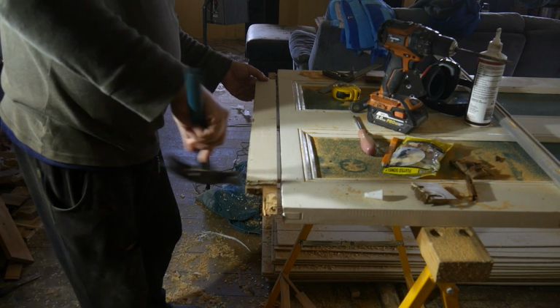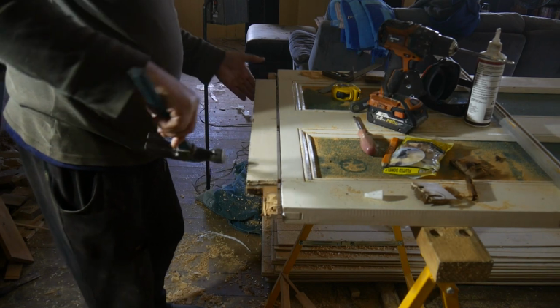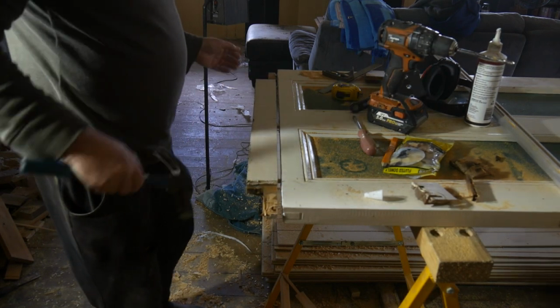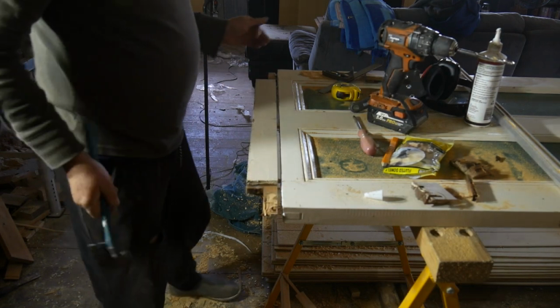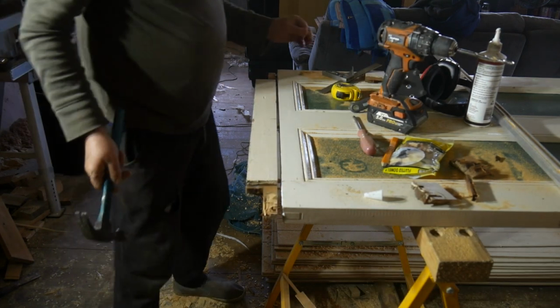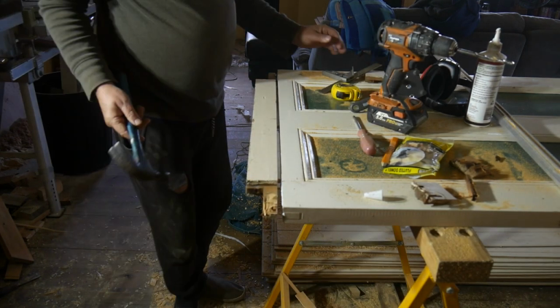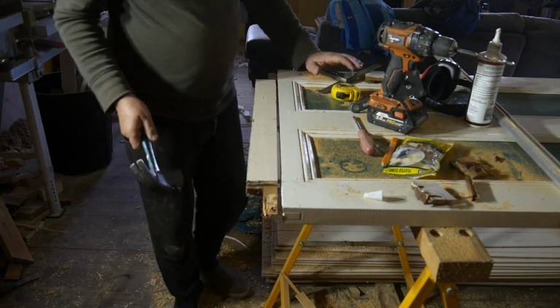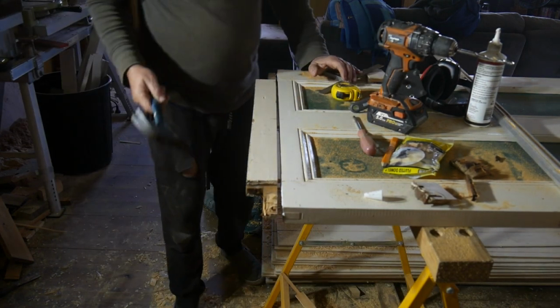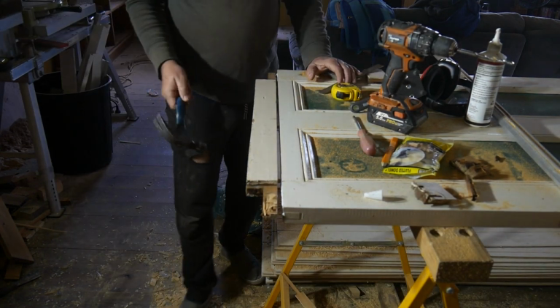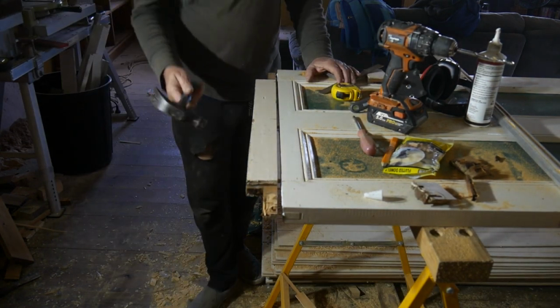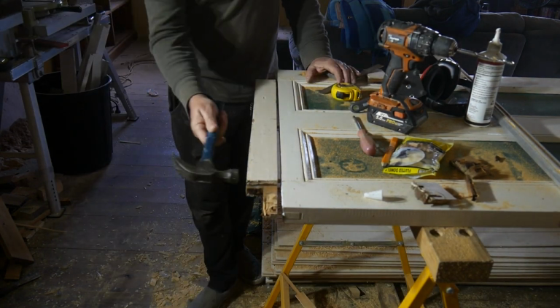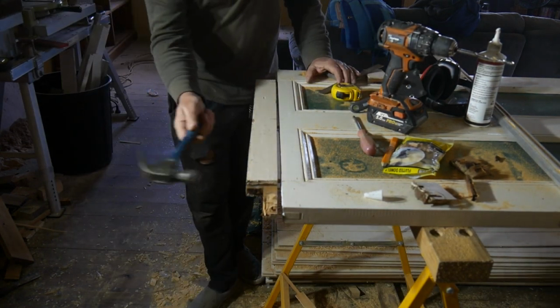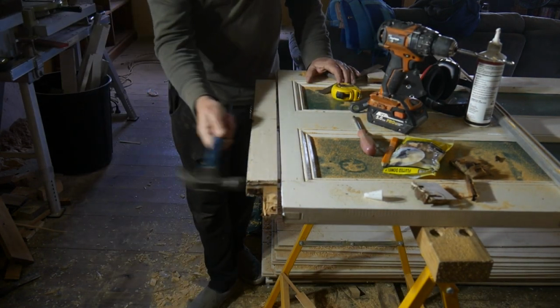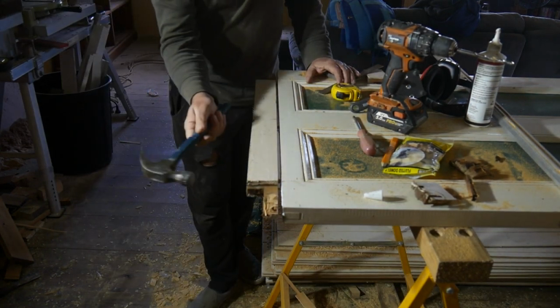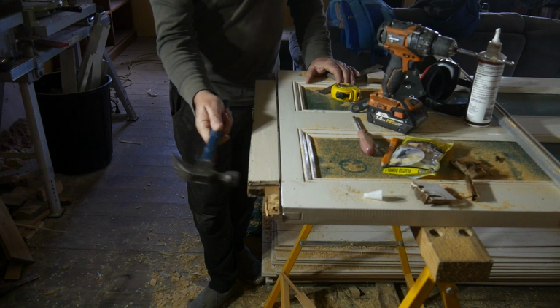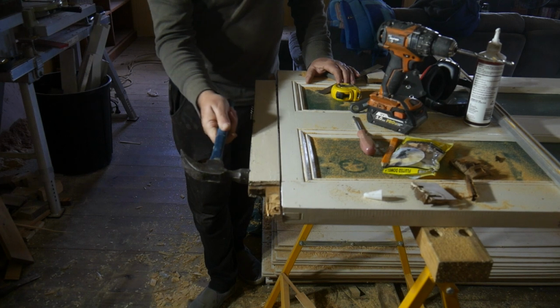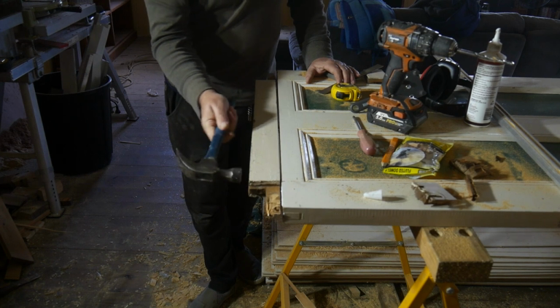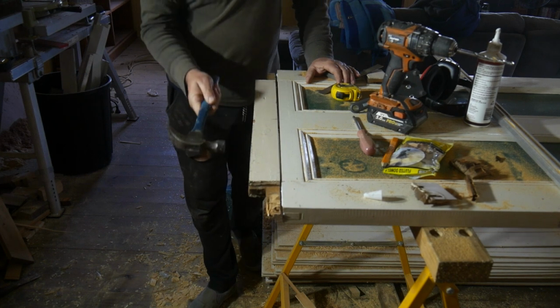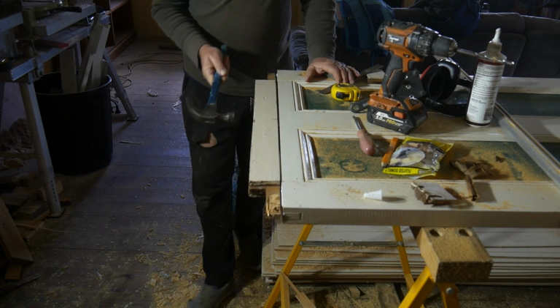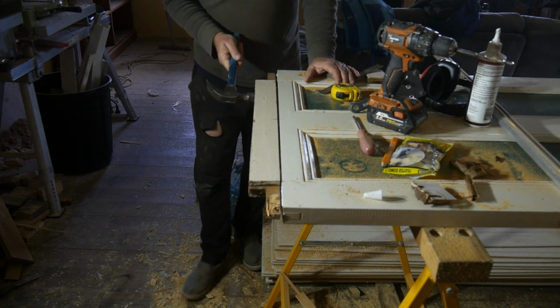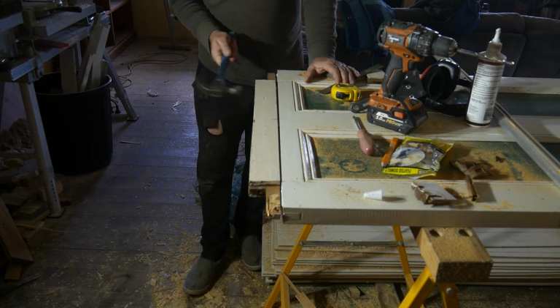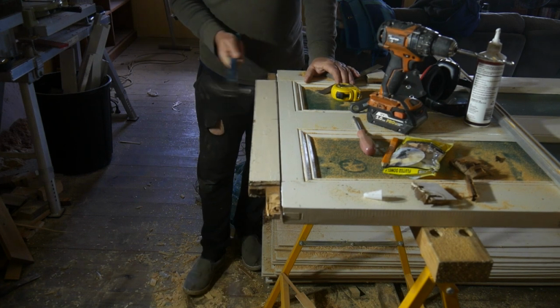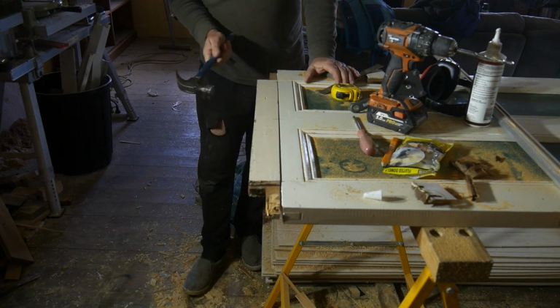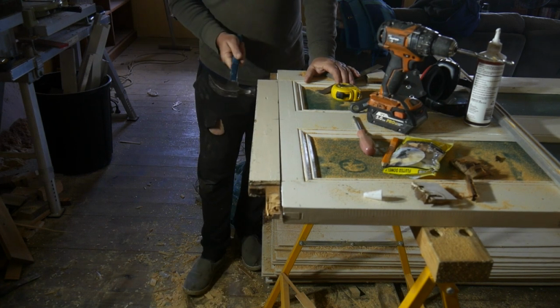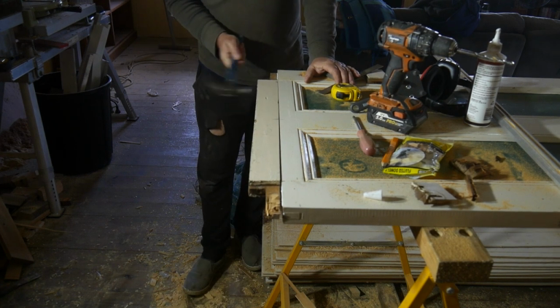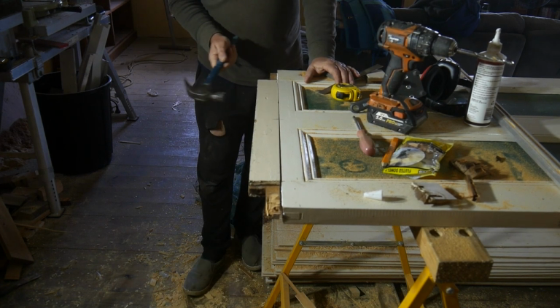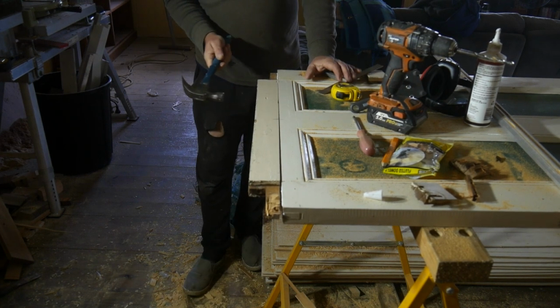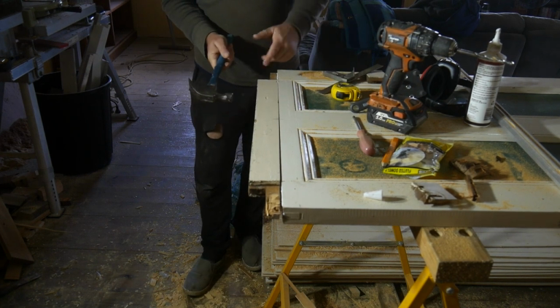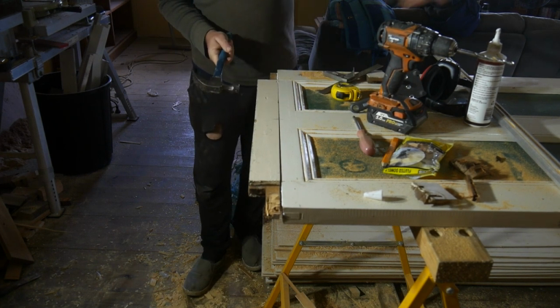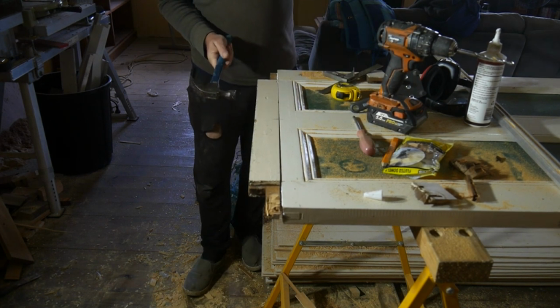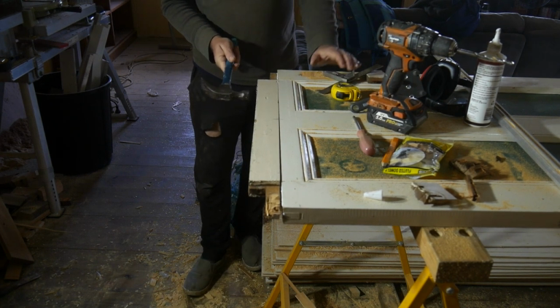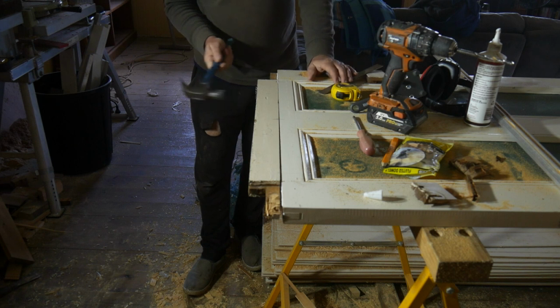Even though the holes are a smidgen out, it actually makes them nice and tight, which we actually need here because I don't have a clamp long enough for that.